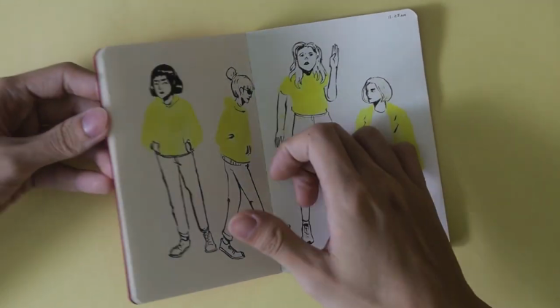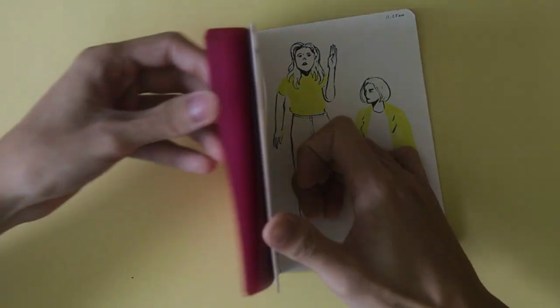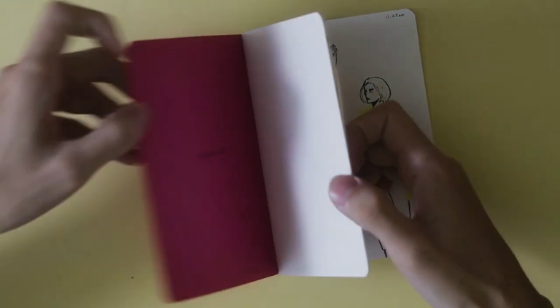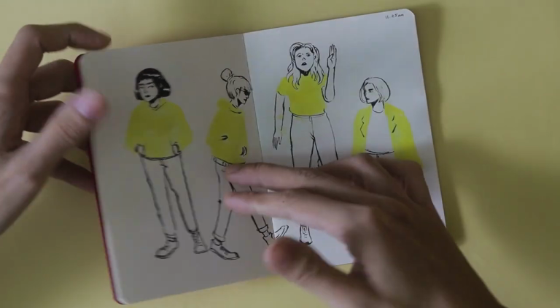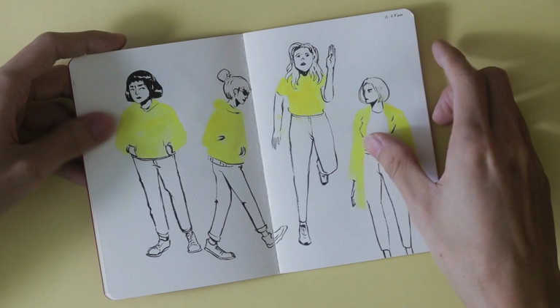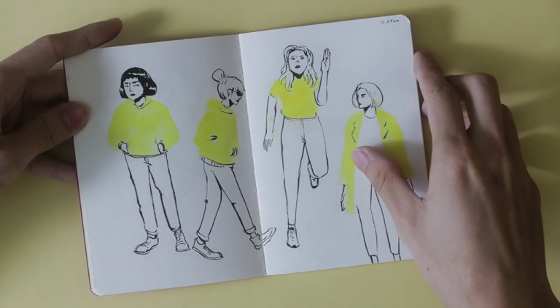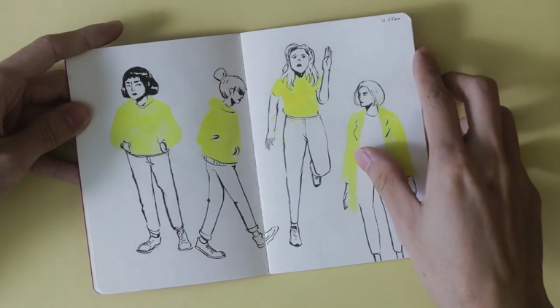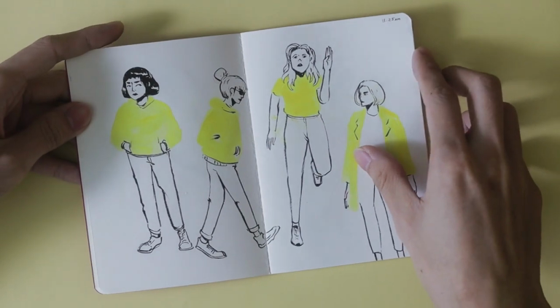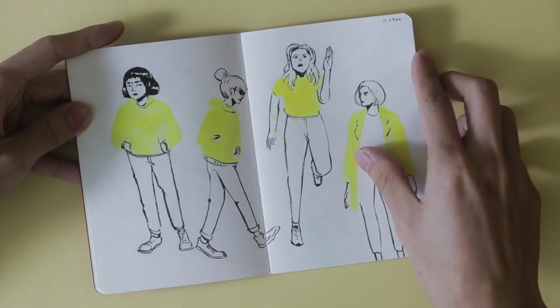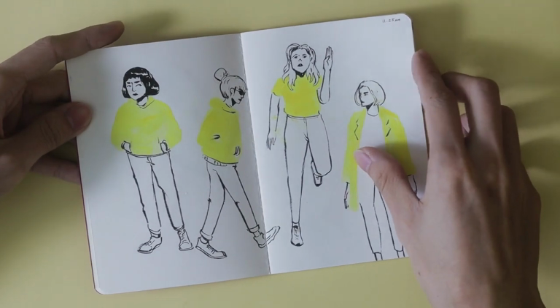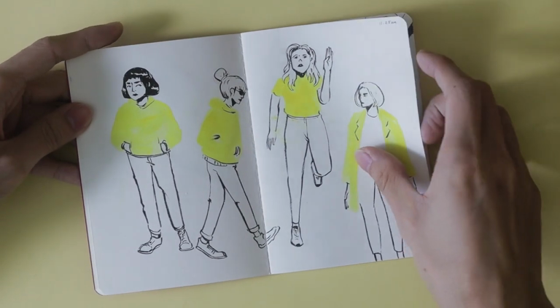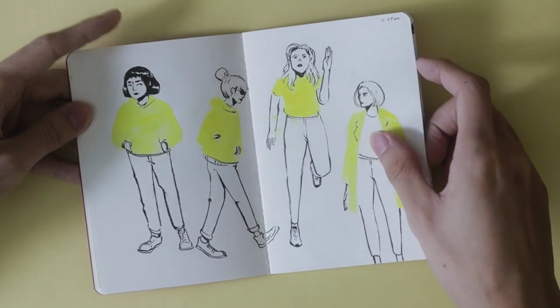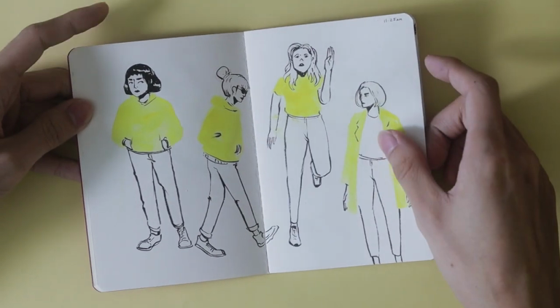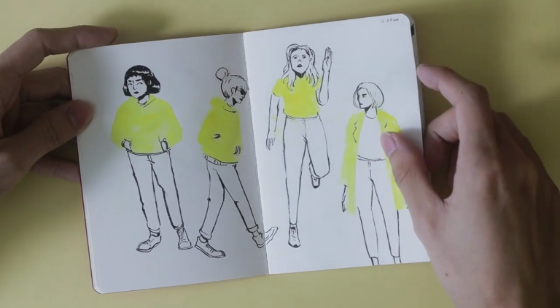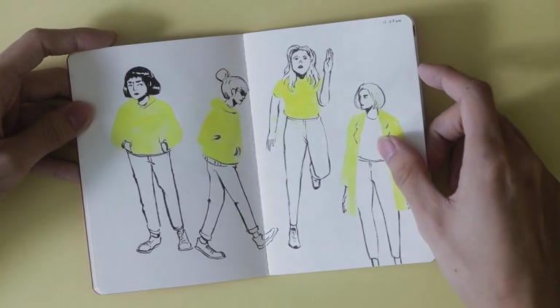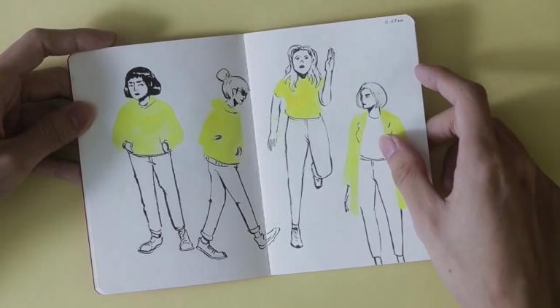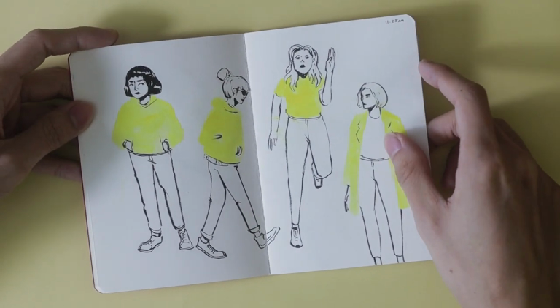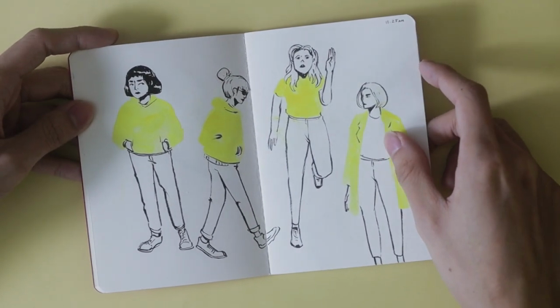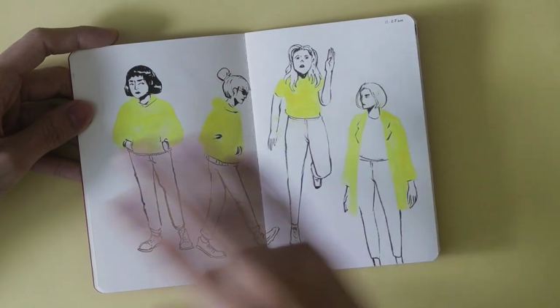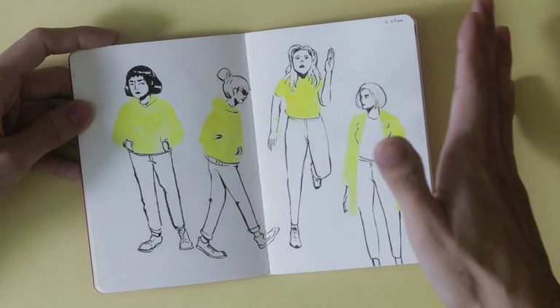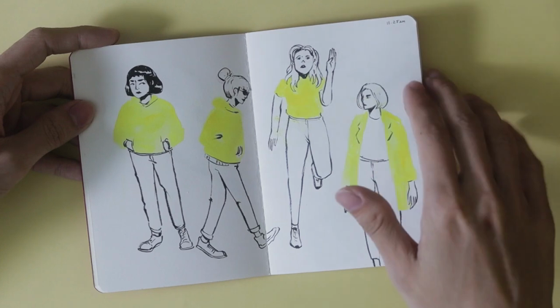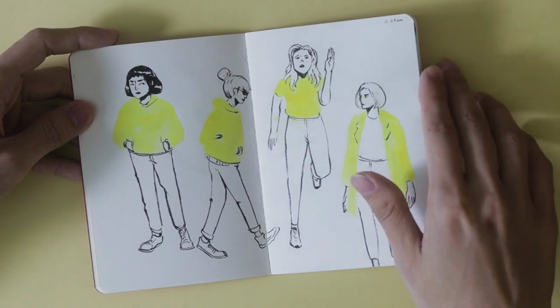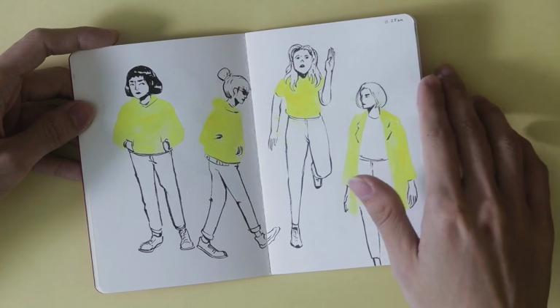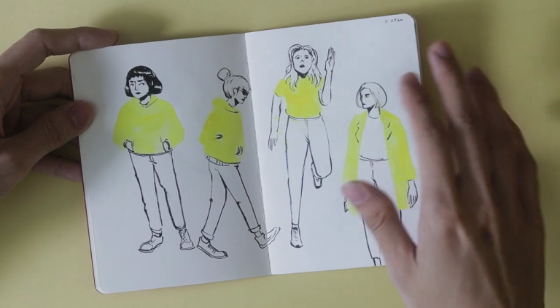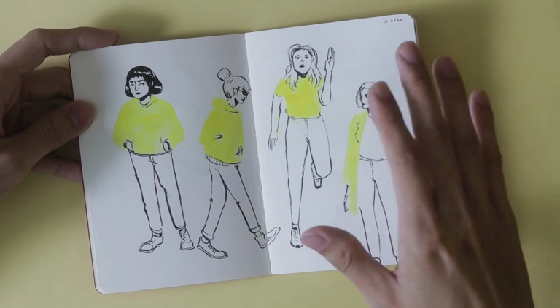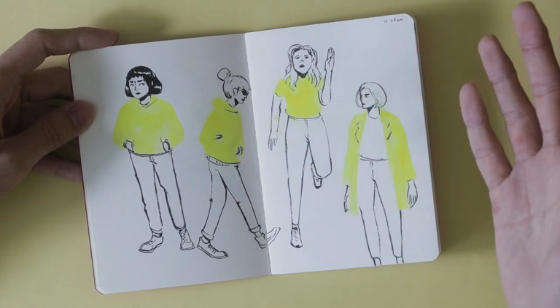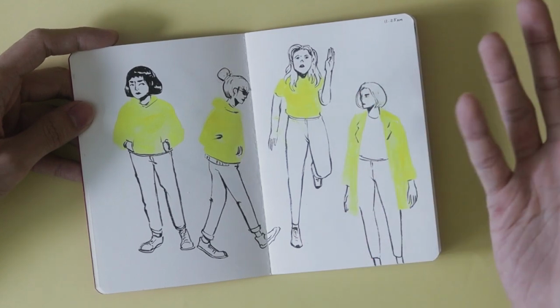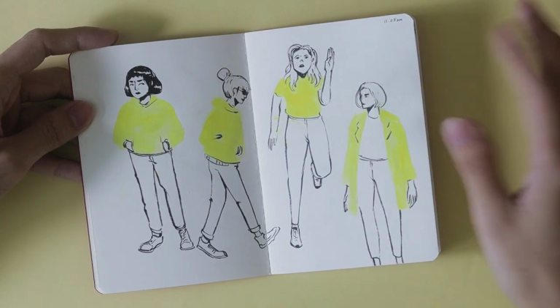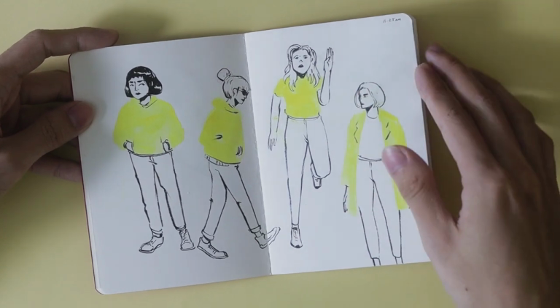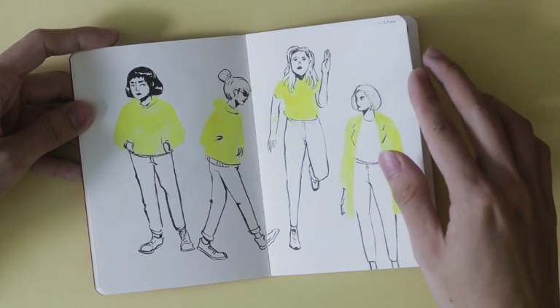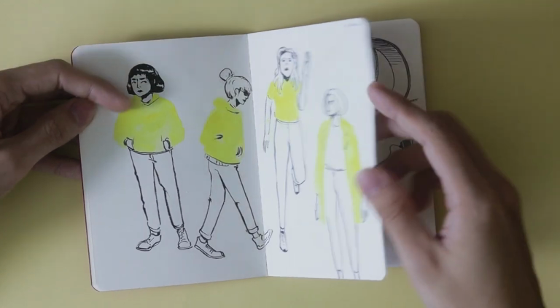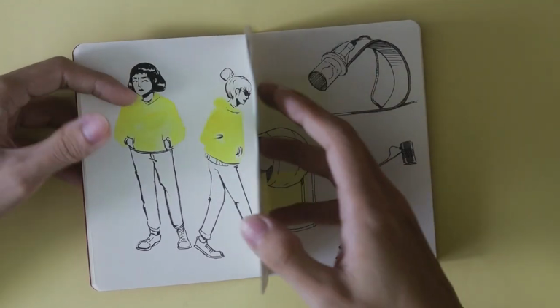It's 11:25, and four pages in four hours isn't really good considering there are 40 pages — or 20 spreads — so I had to really speed things up.